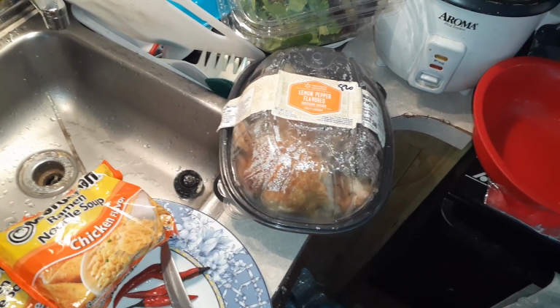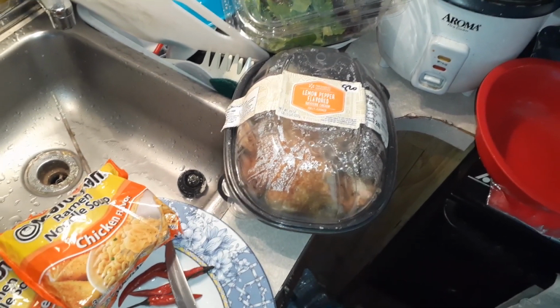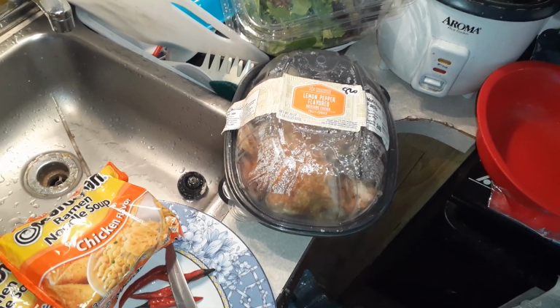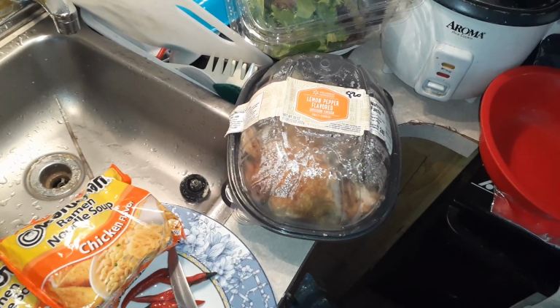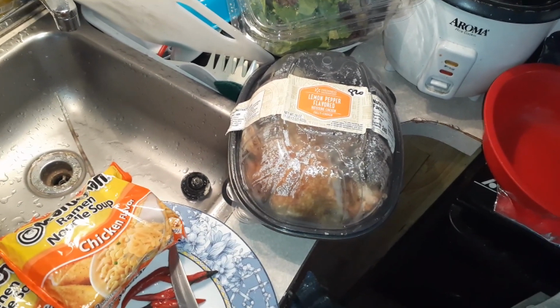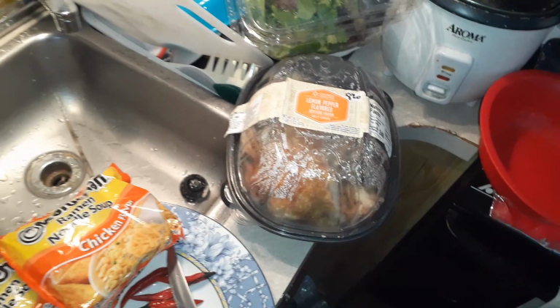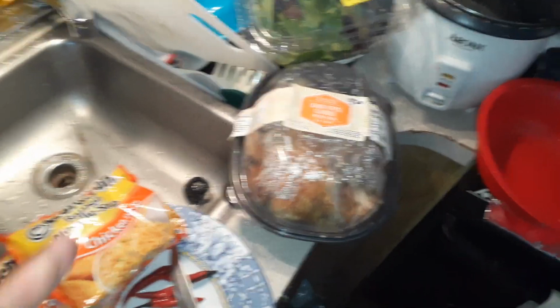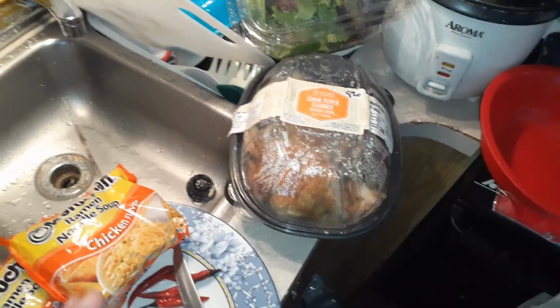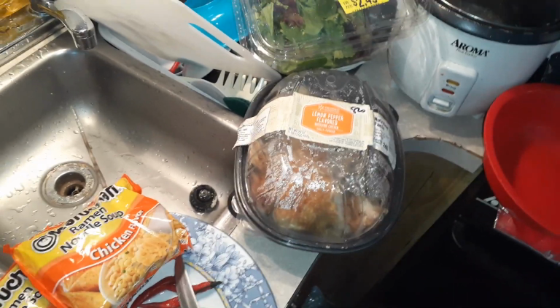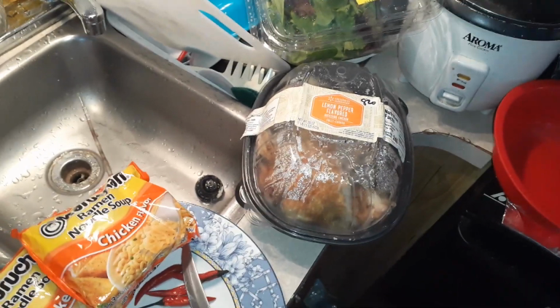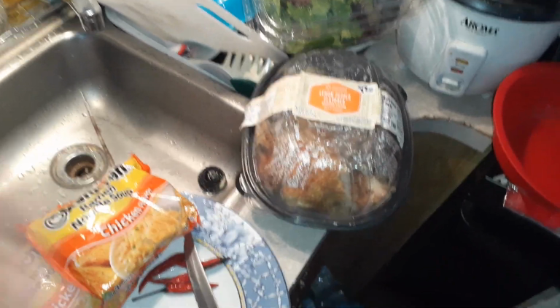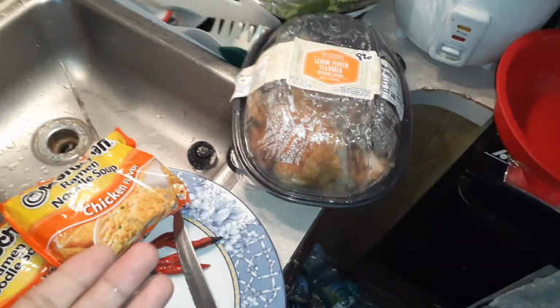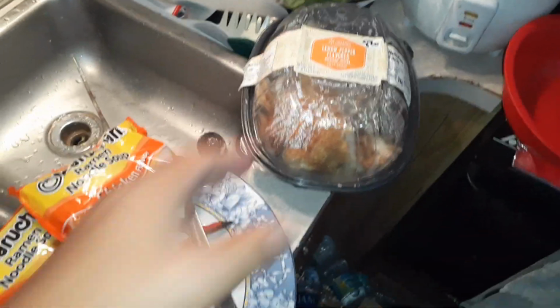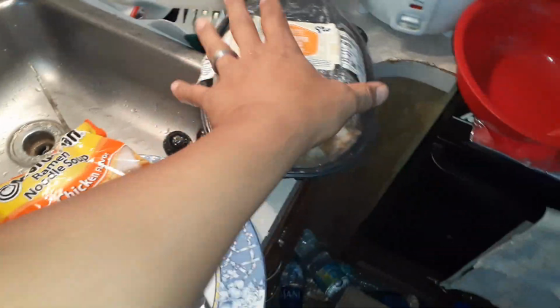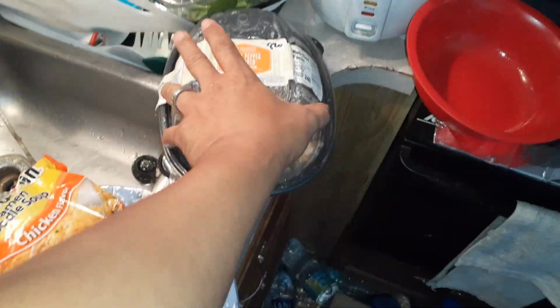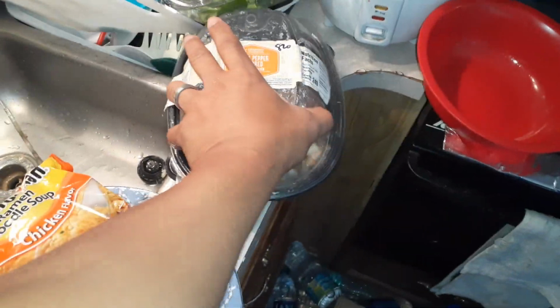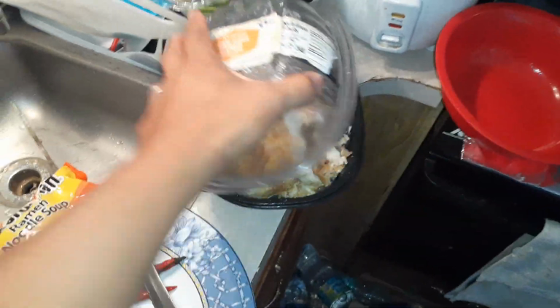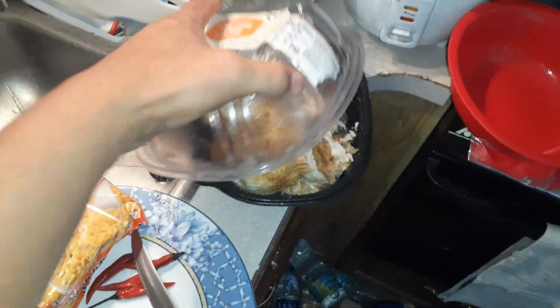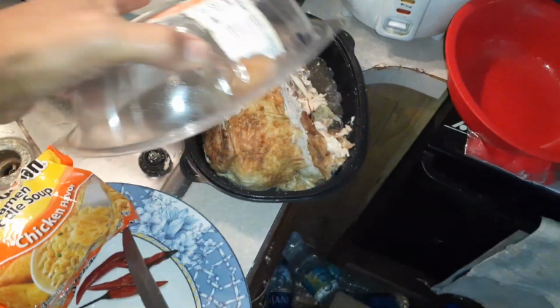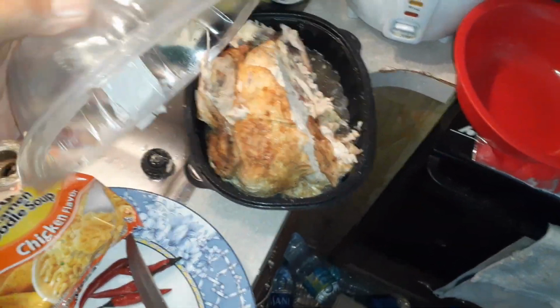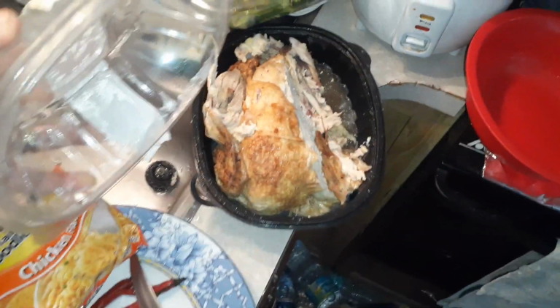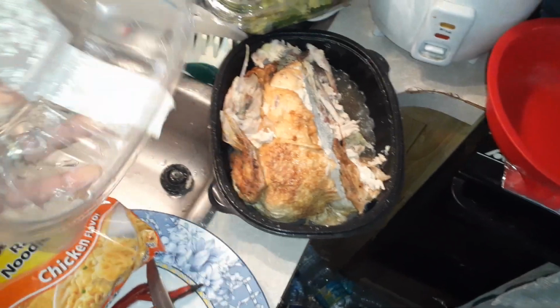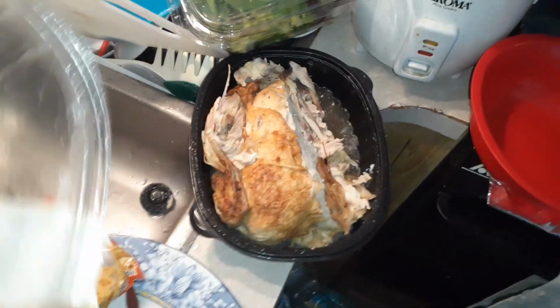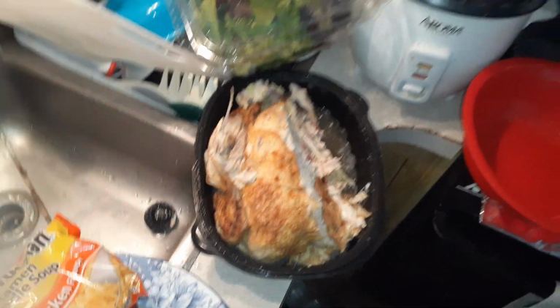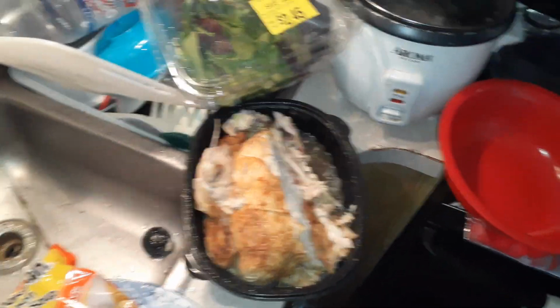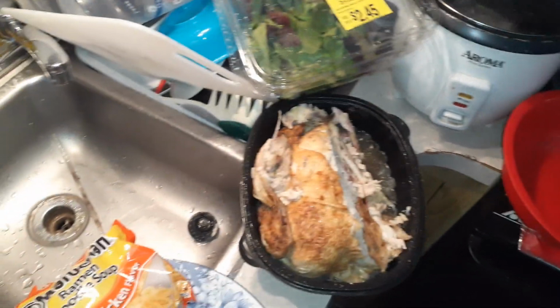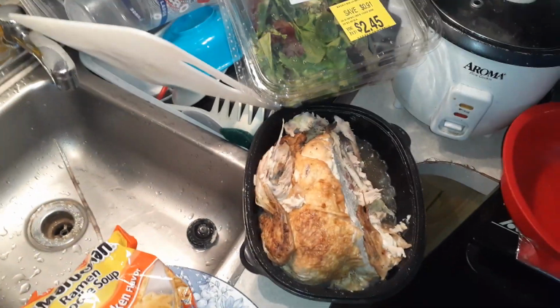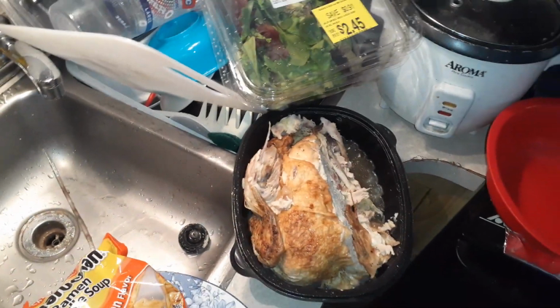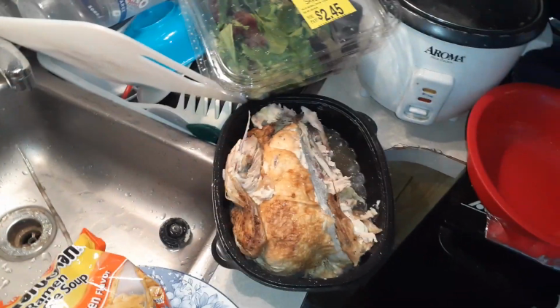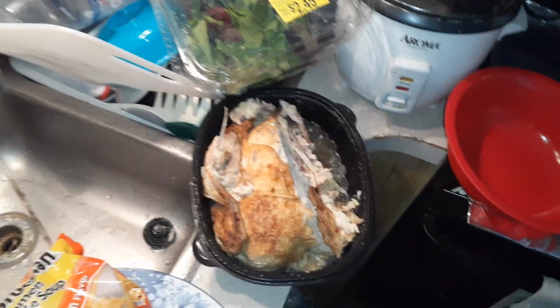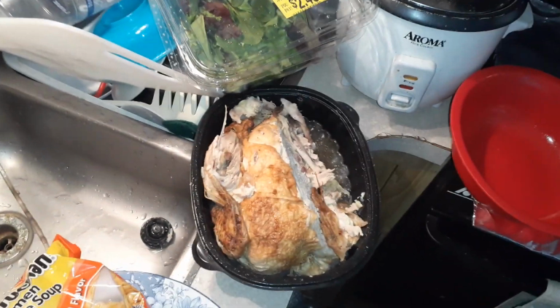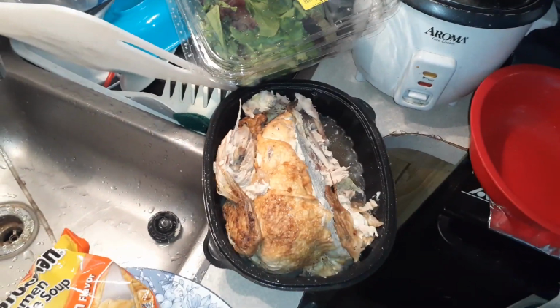I think we're on day number three now. Three days and I still have the chicken. We've only used like one third of the chicken, maybe half, but probably one third.